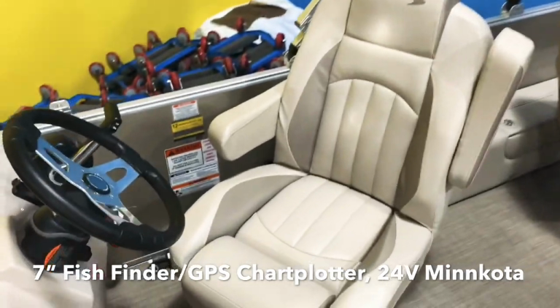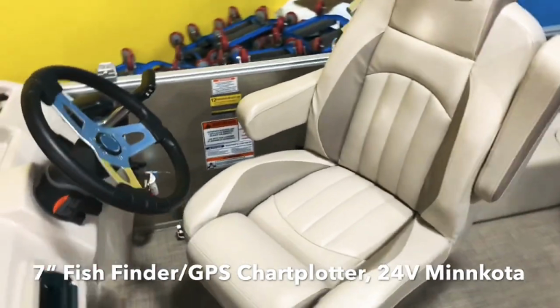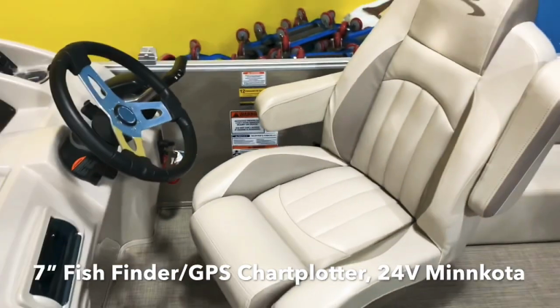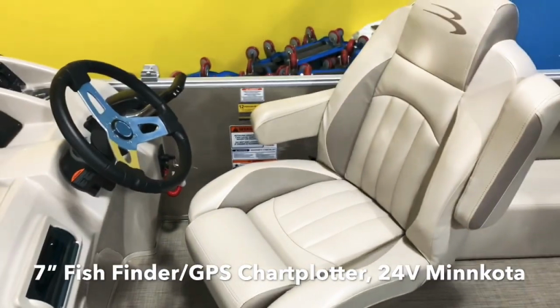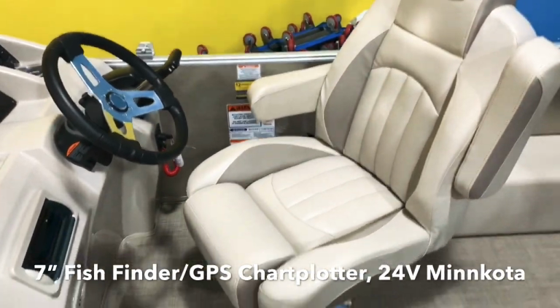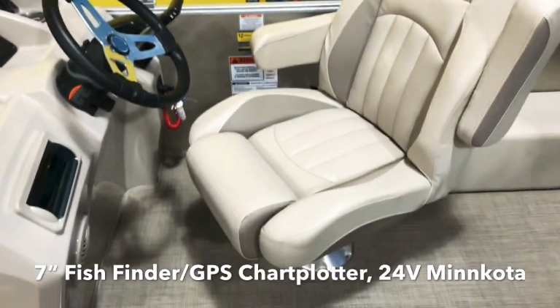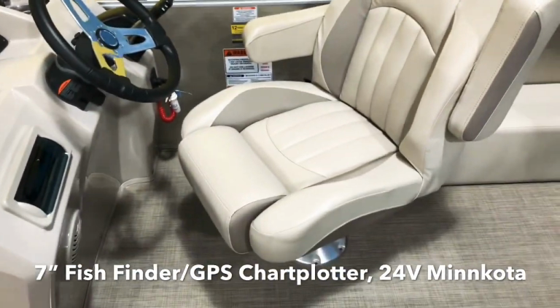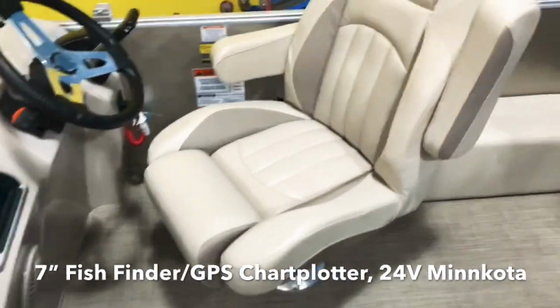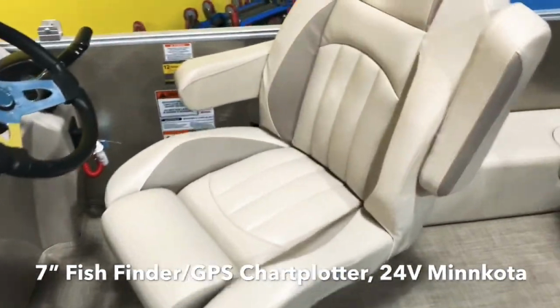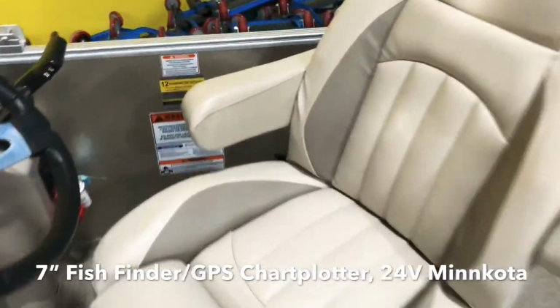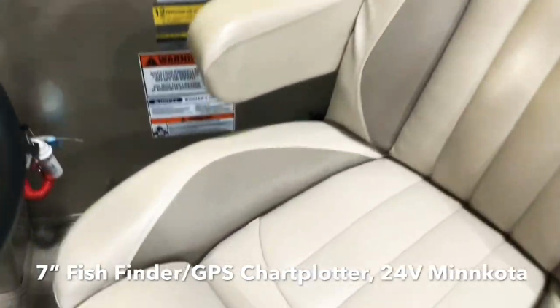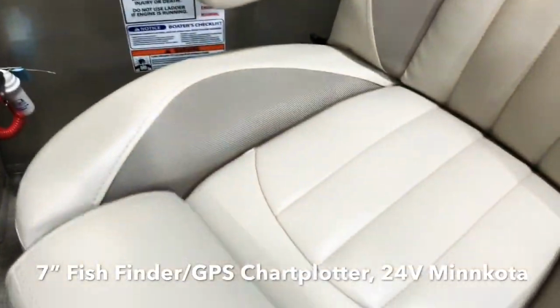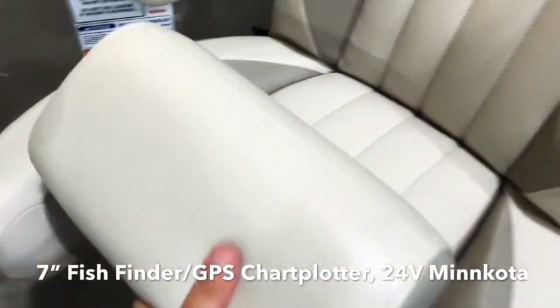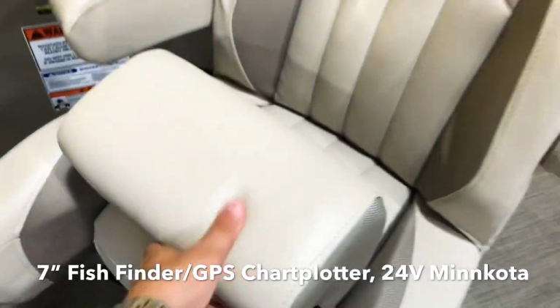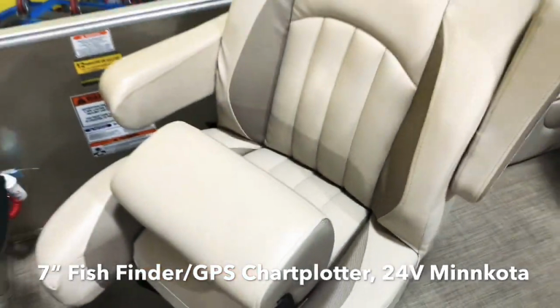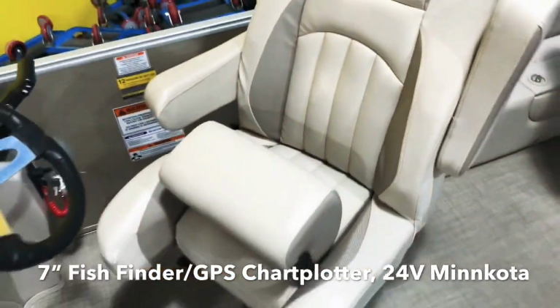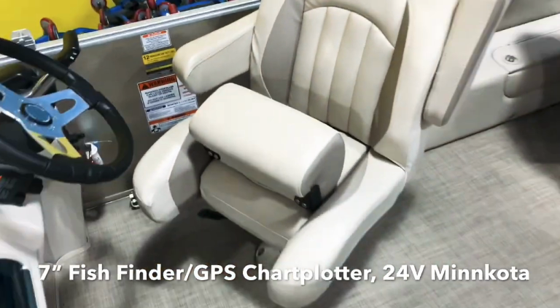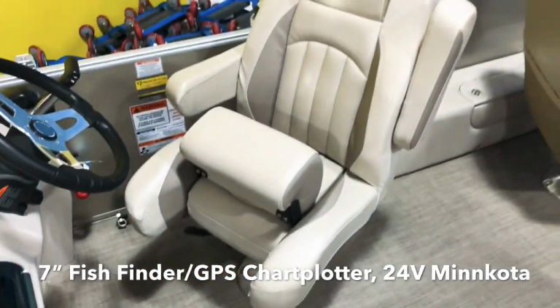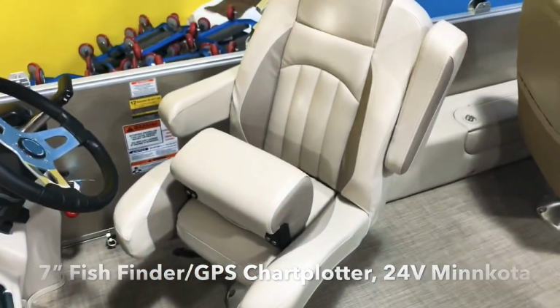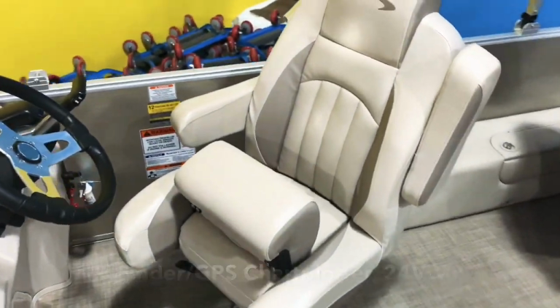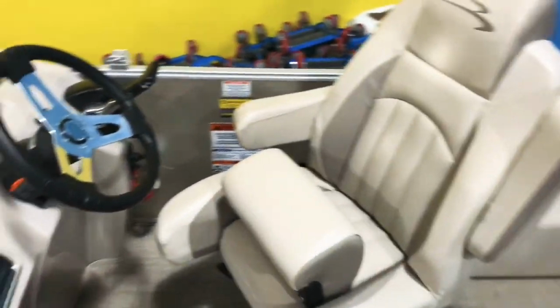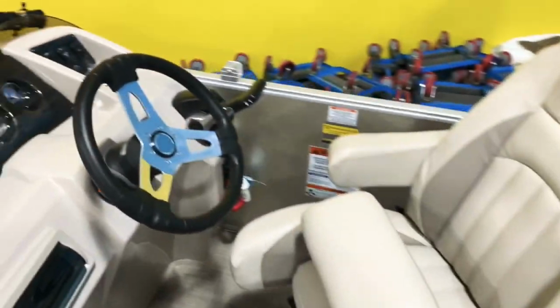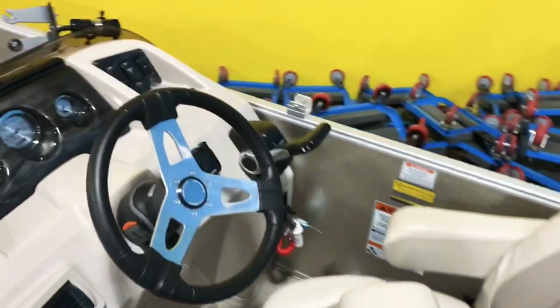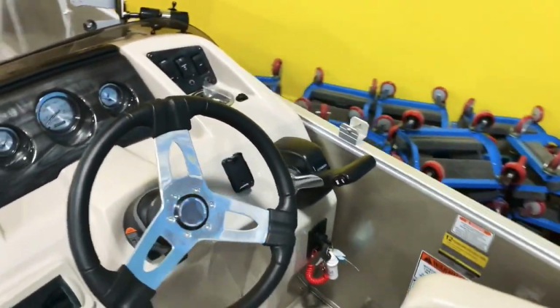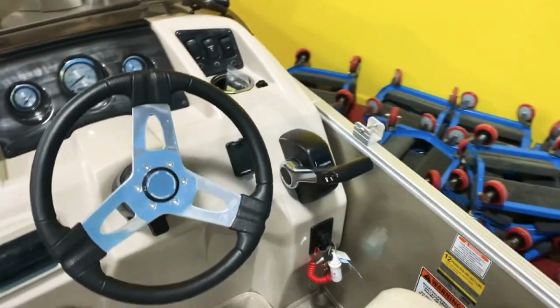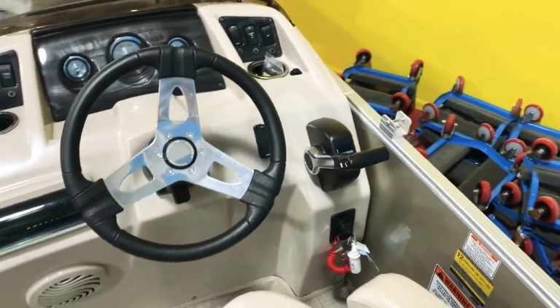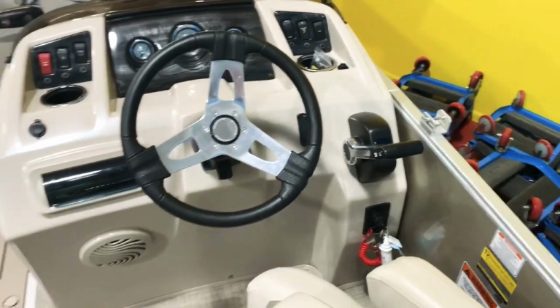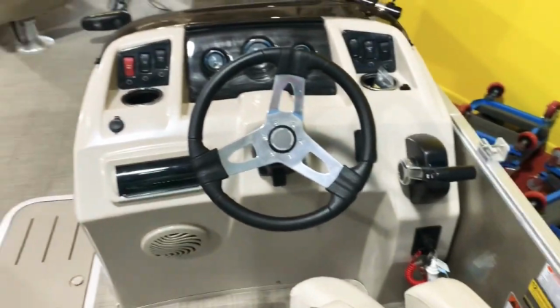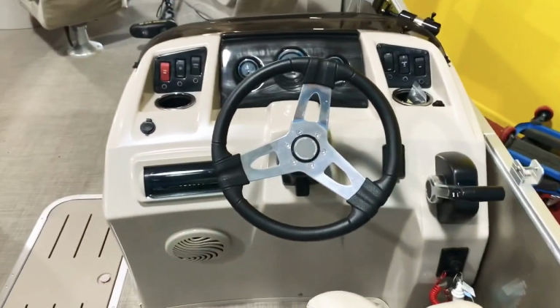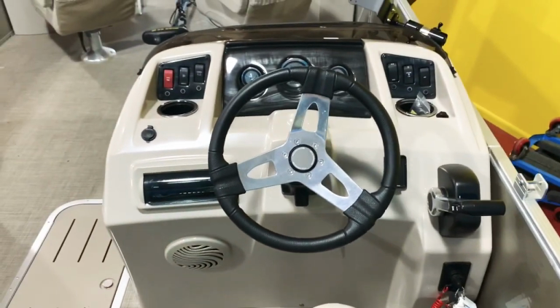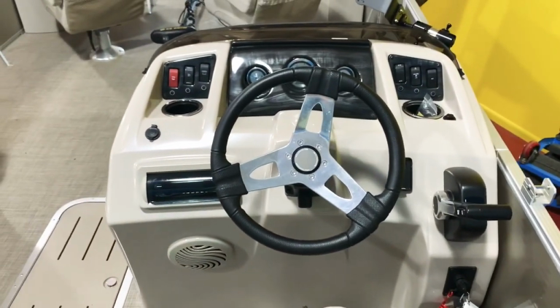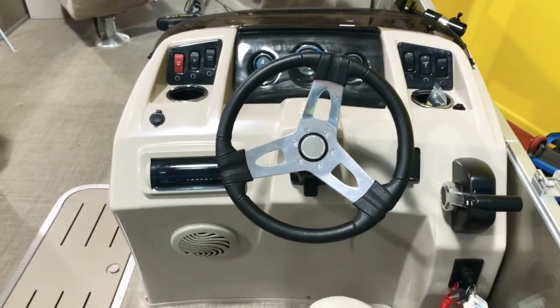There's a nice wide captain's chair with the bolster seat. You can see the bolster right there — really nice feature. It also has hydraulic steering, a tilt wheel, and a full instrument panel.